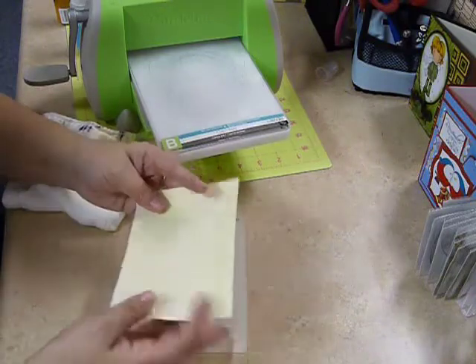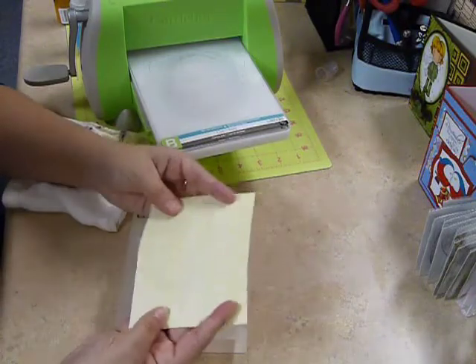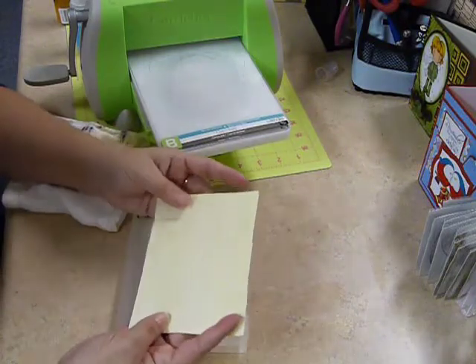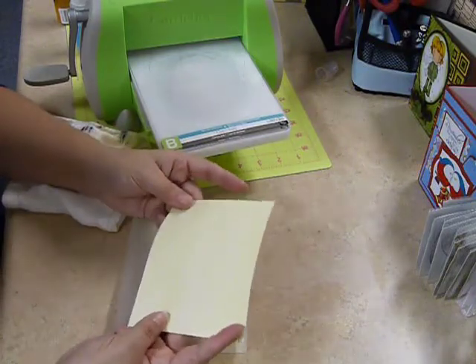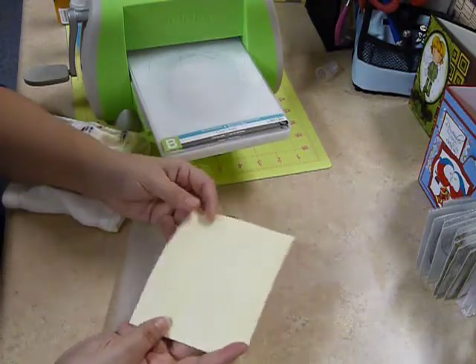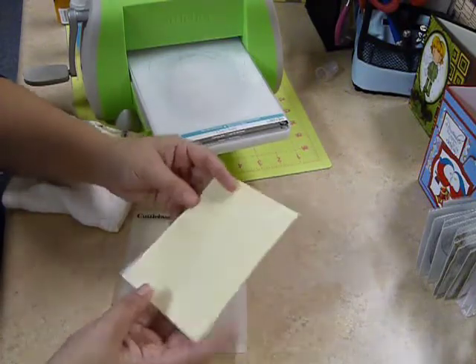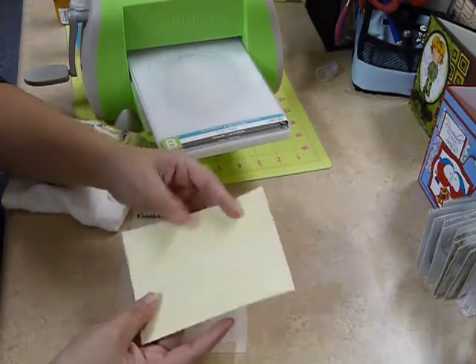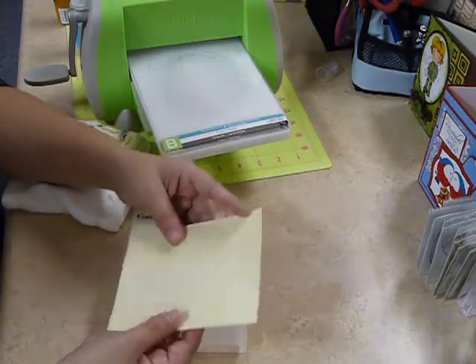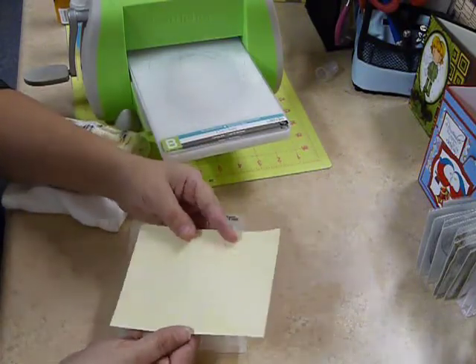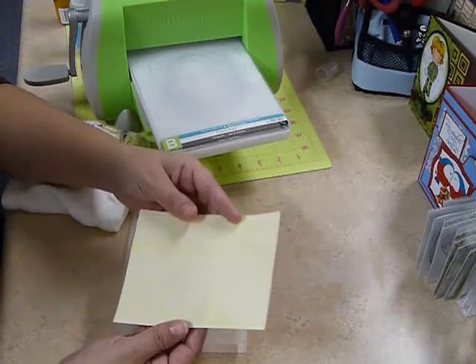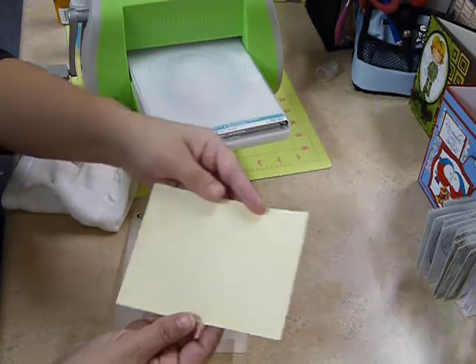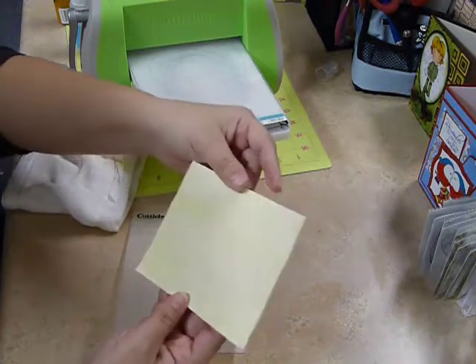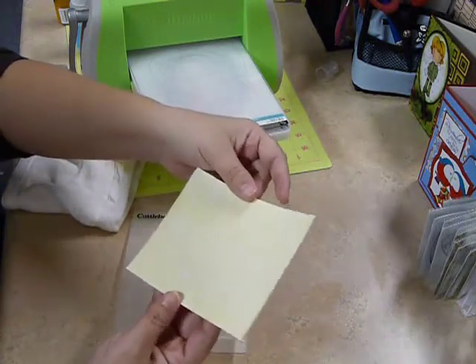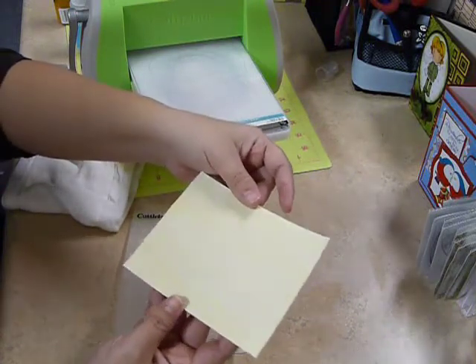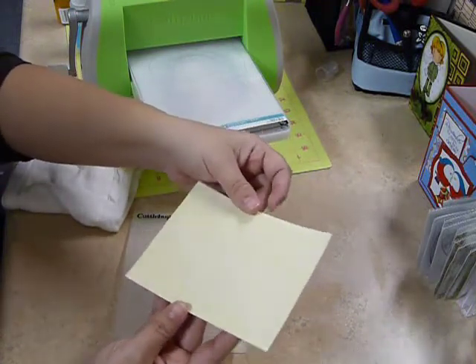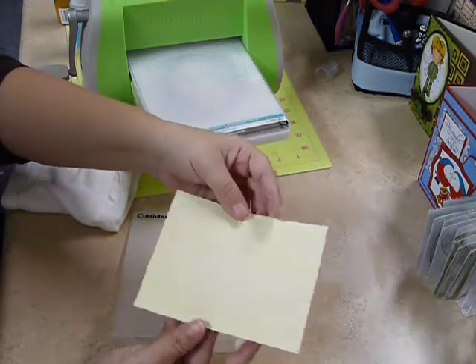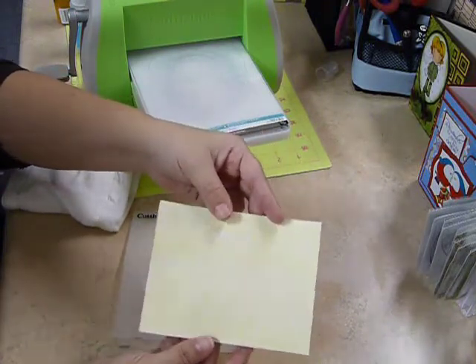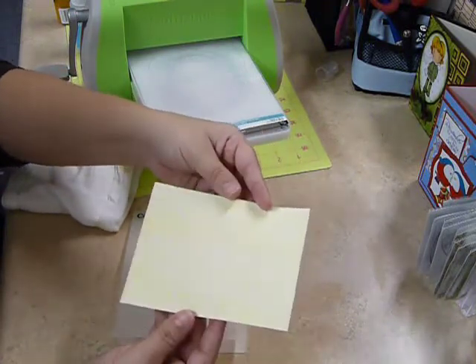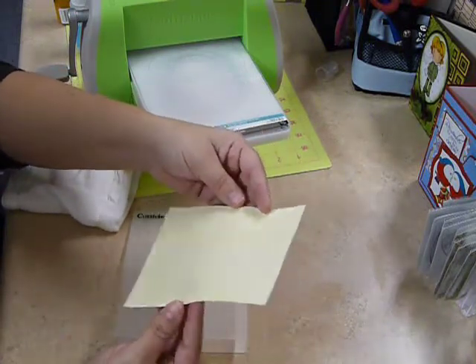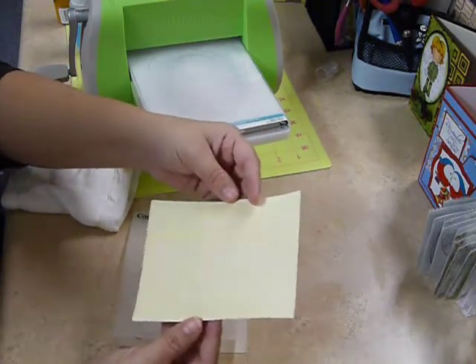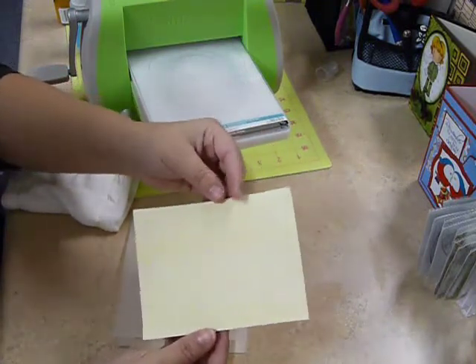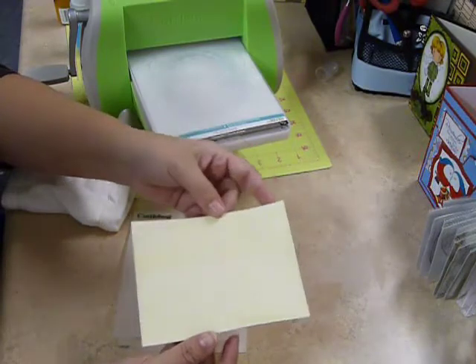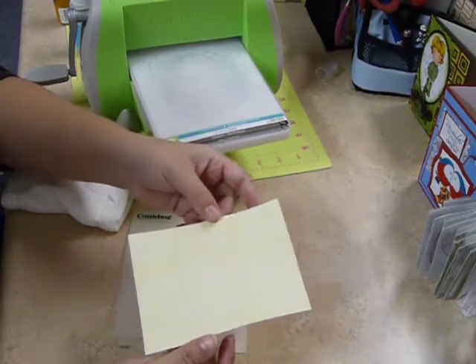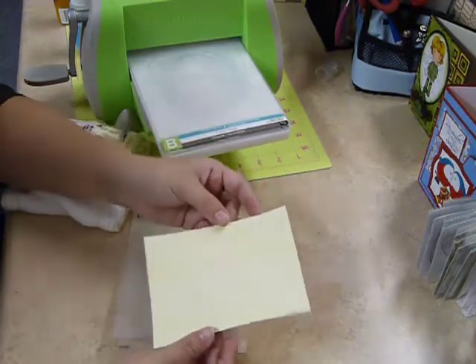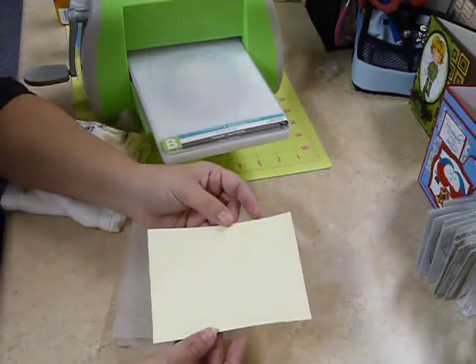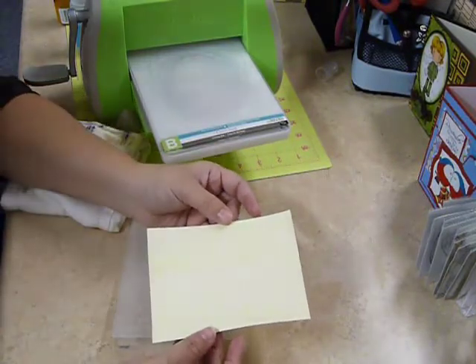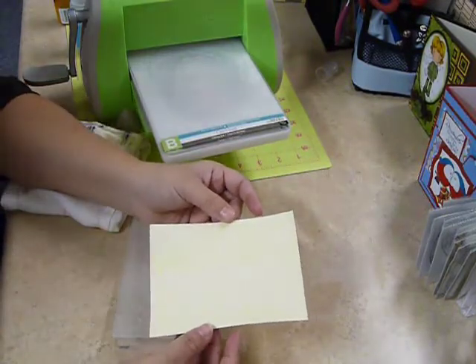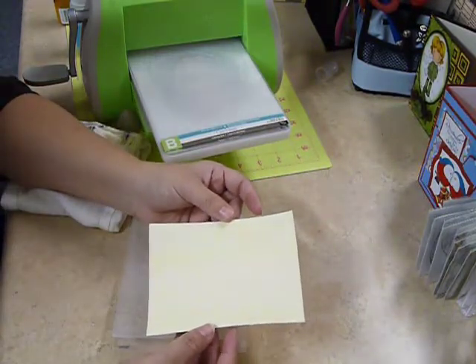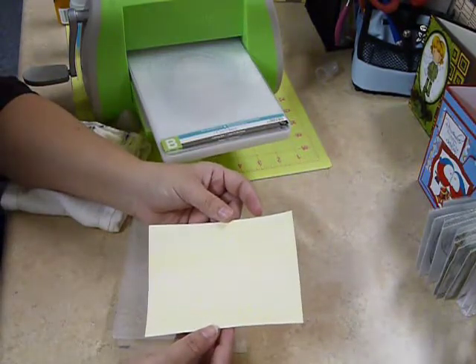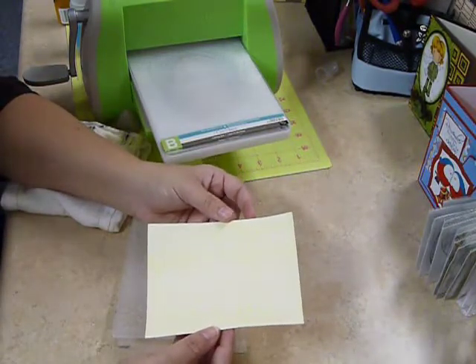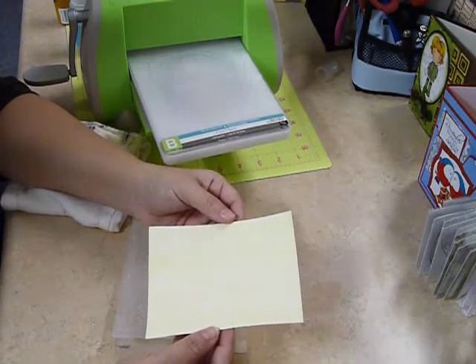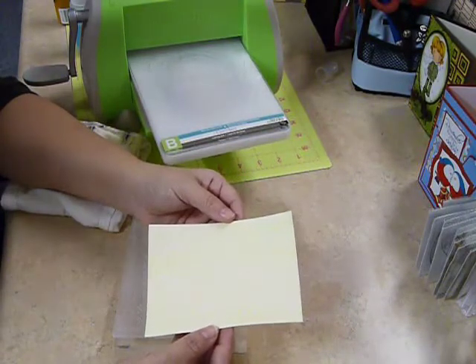And that's it — that's your resulting image of your embossed folder with the glimmer mist on it. I'm not sure if you can pick up the shimmer on there. Once again, thank you for watching Paper Threads CutterVision Tutorials. We'll see you next time. Goodbye.